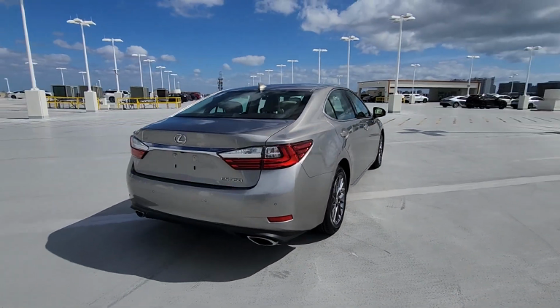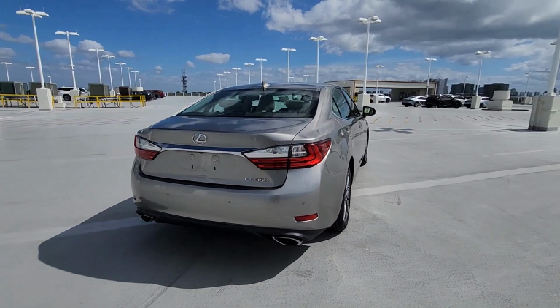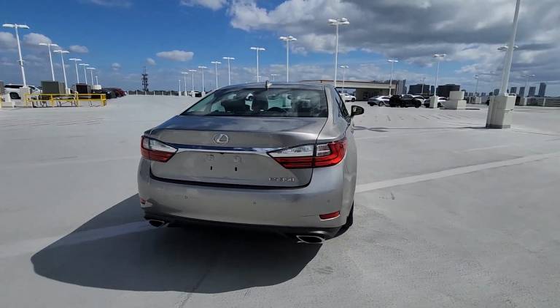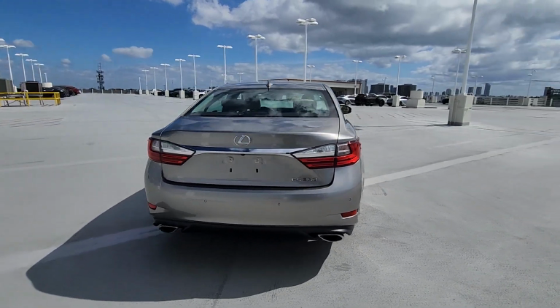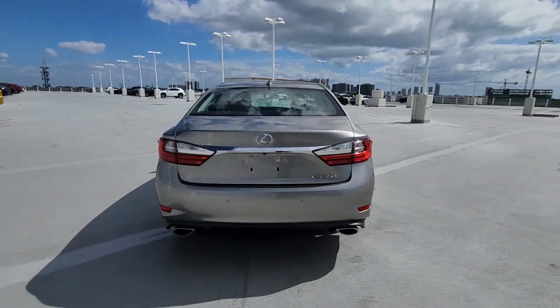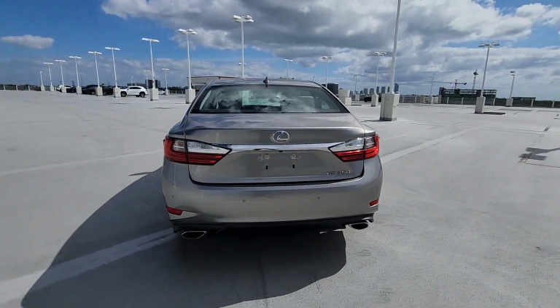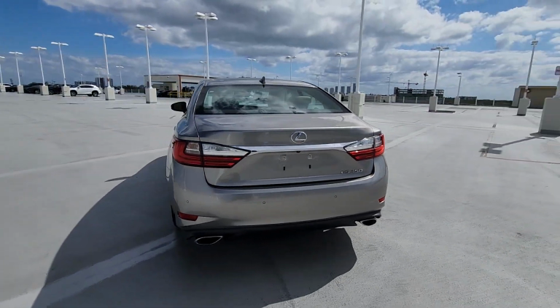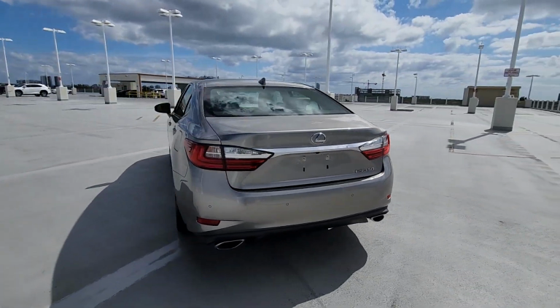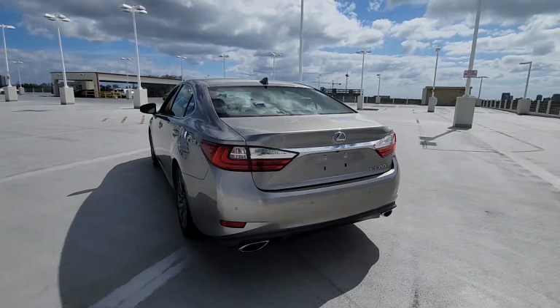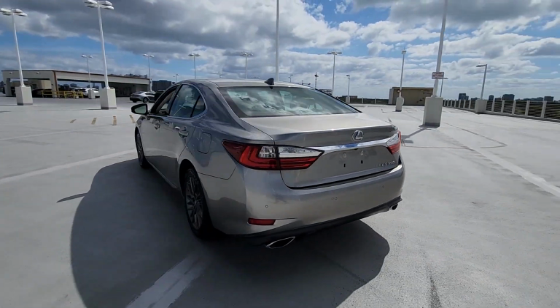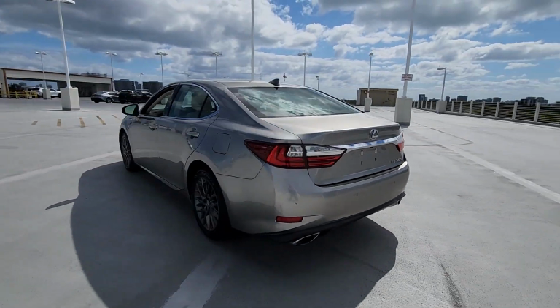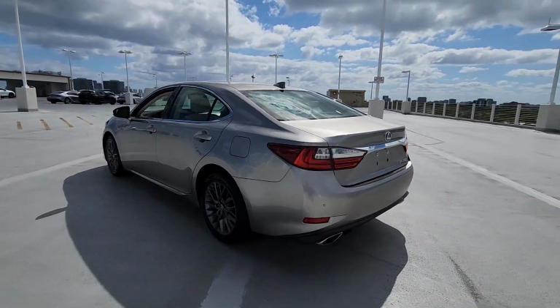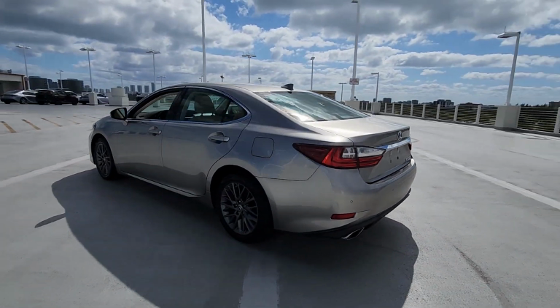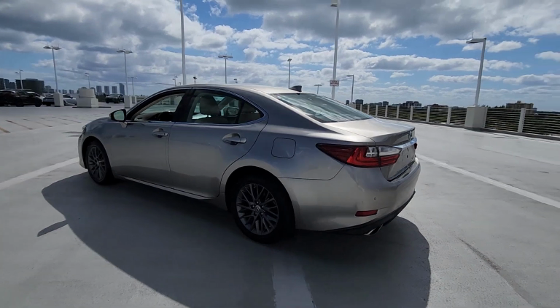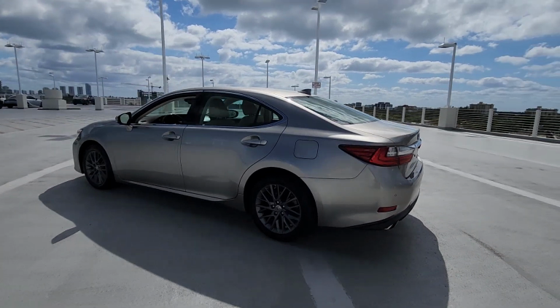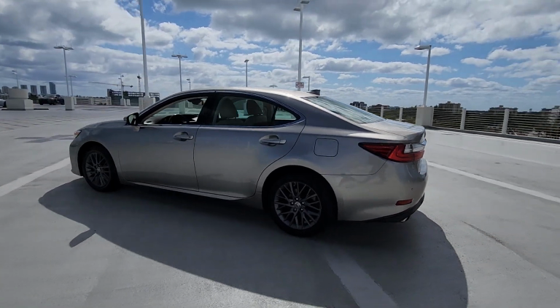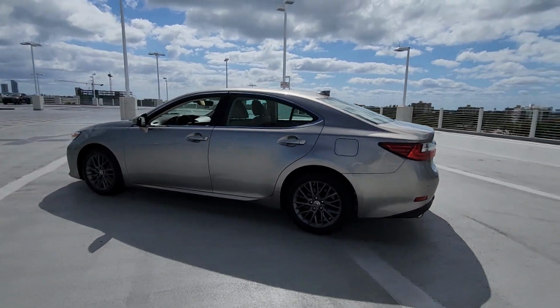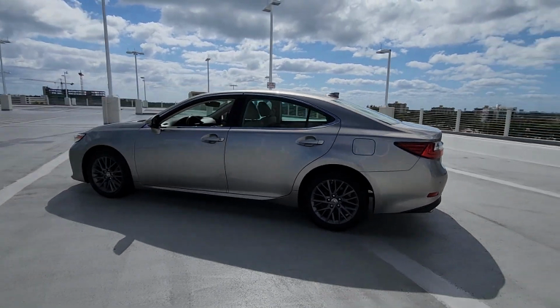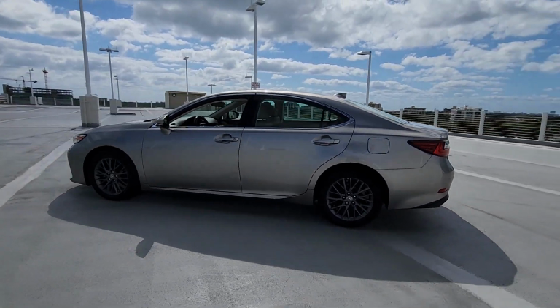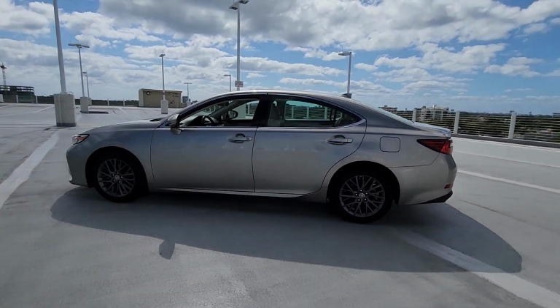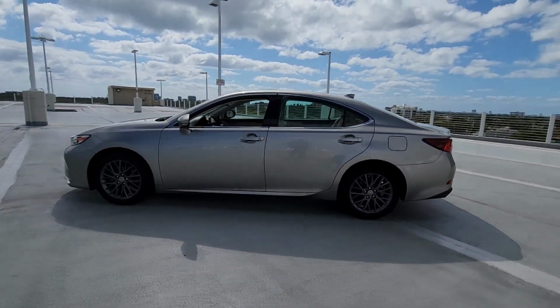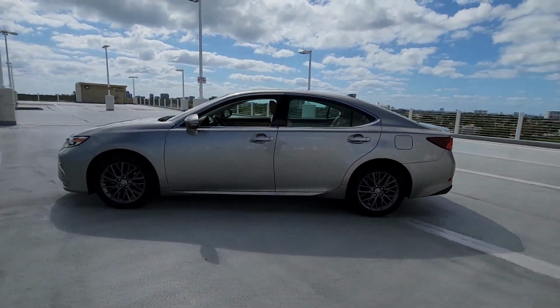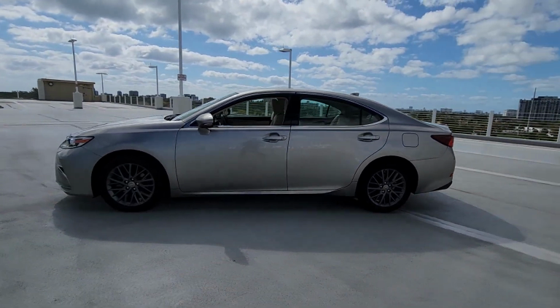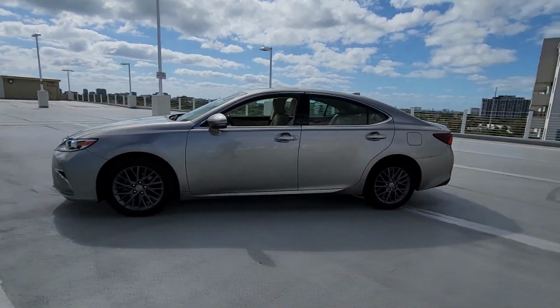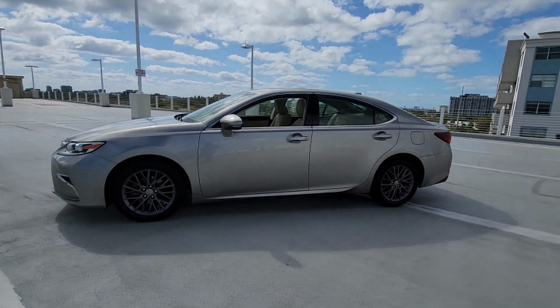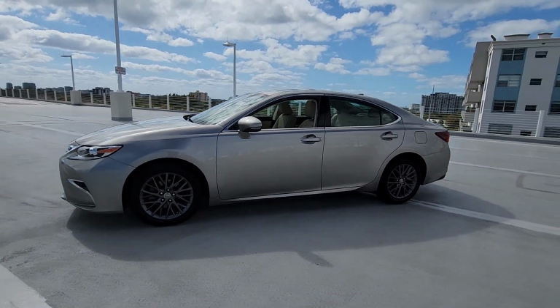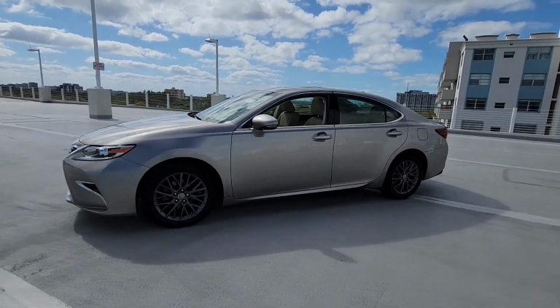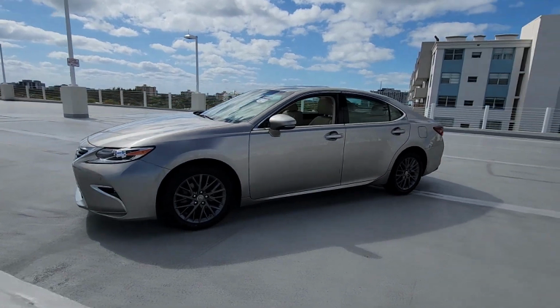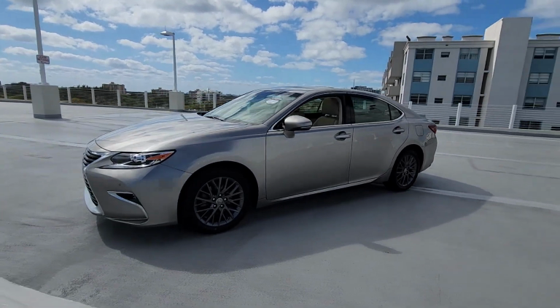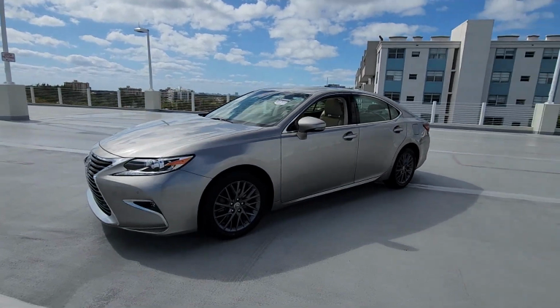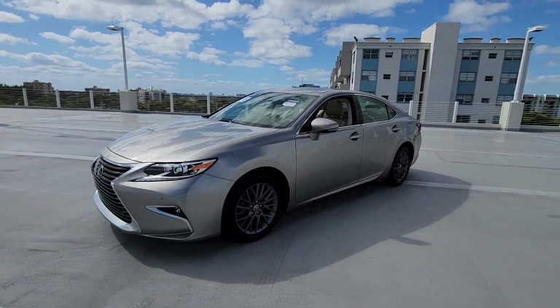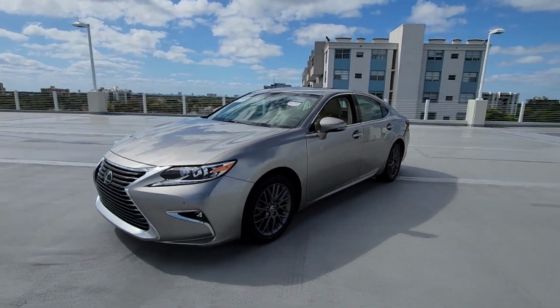Here's a seductively styled ES that's loaded with desirable features. From its daring coupe-like silhouette to its spacious, refined interior and suite of safety and infotainment tech, this plush mid-size sedan thrills and delights at every turn.